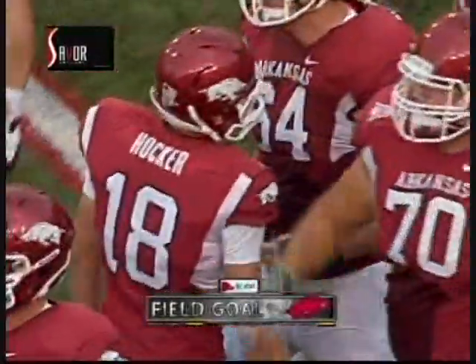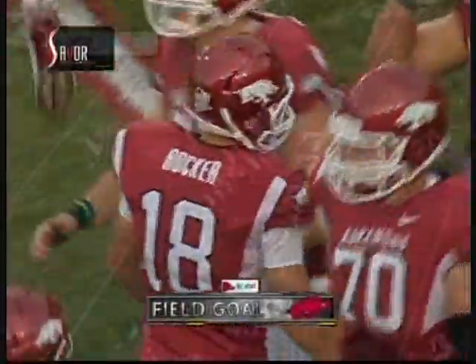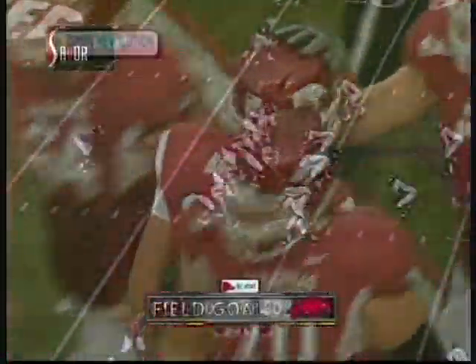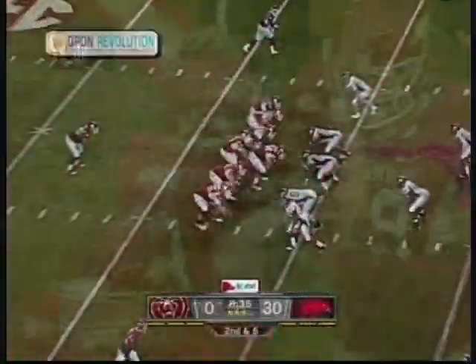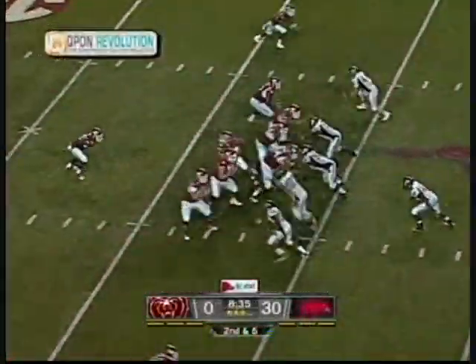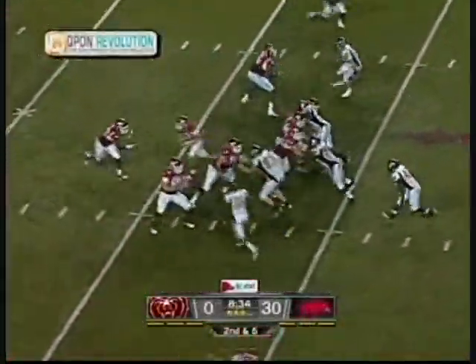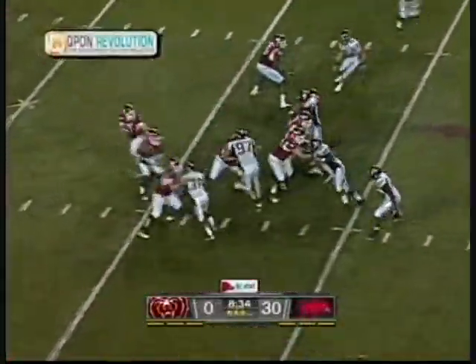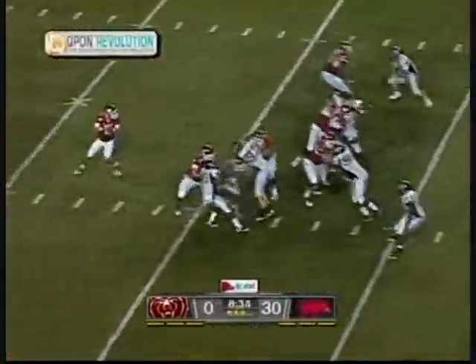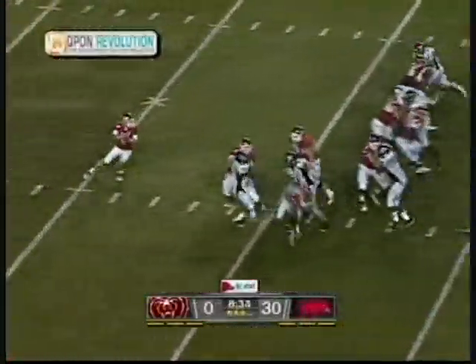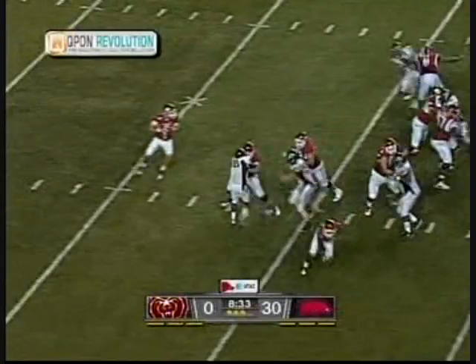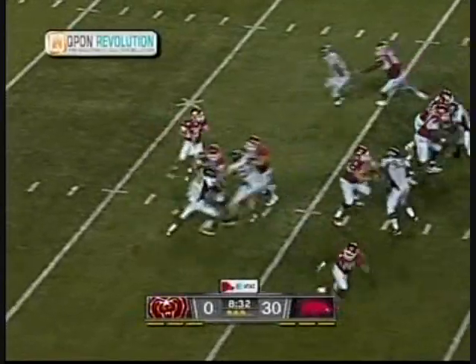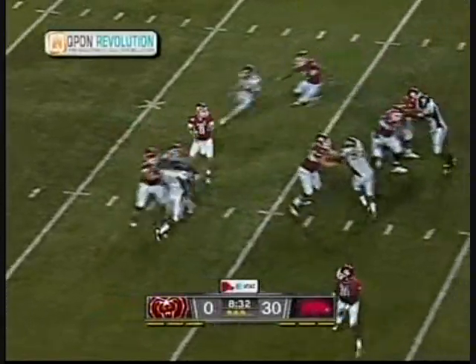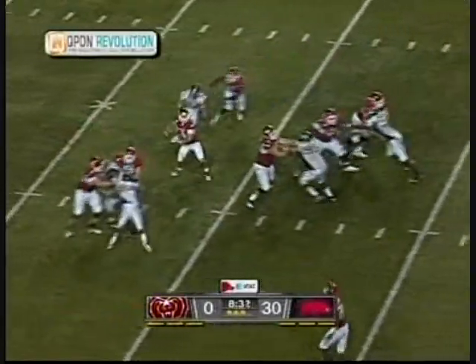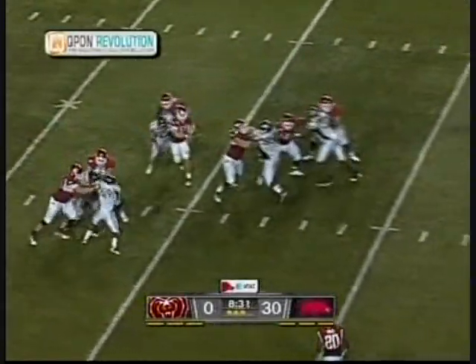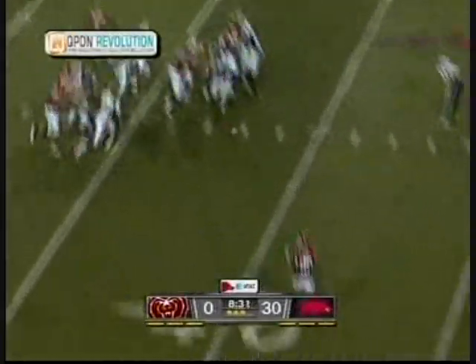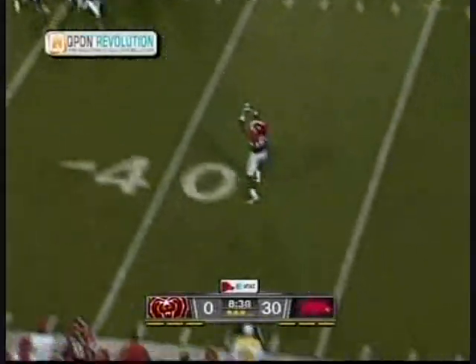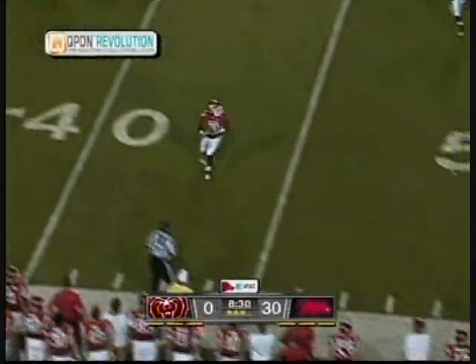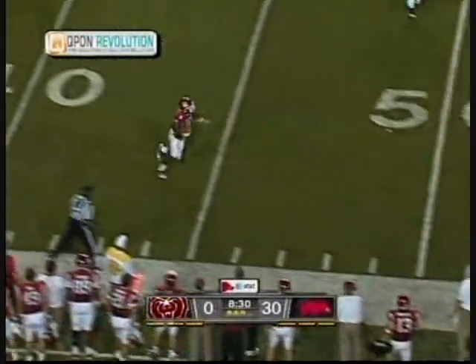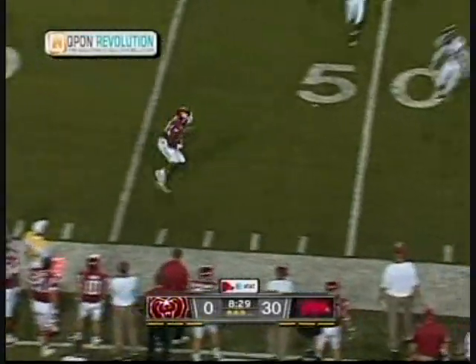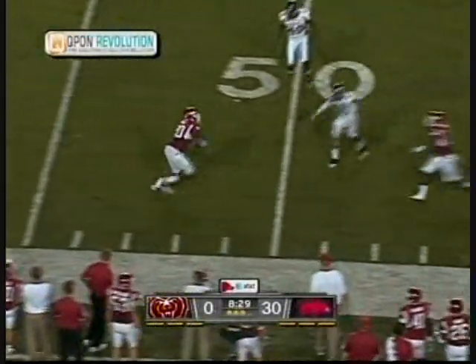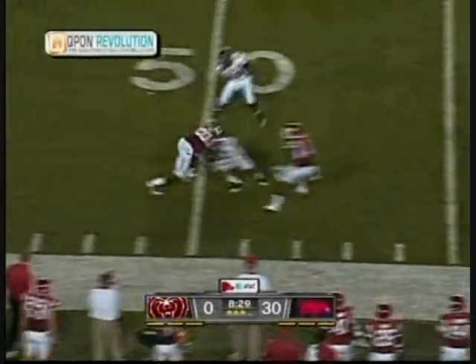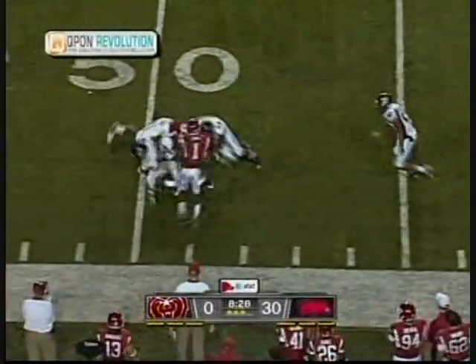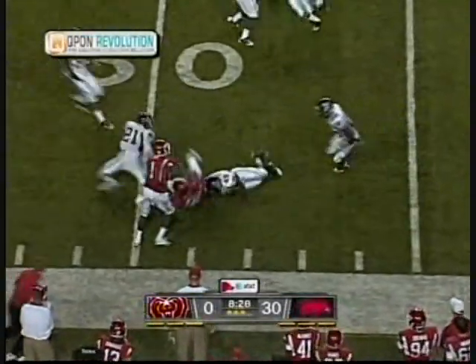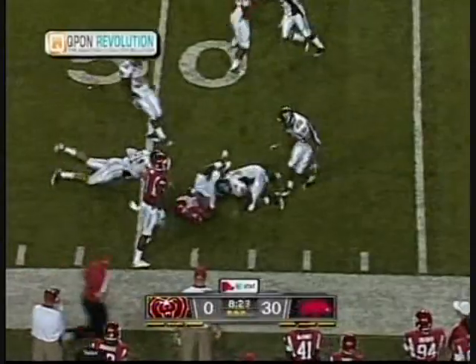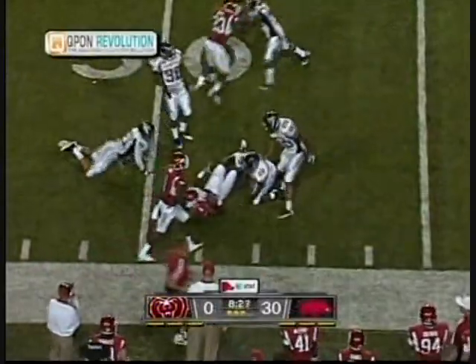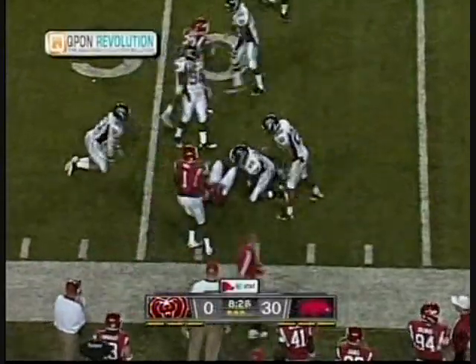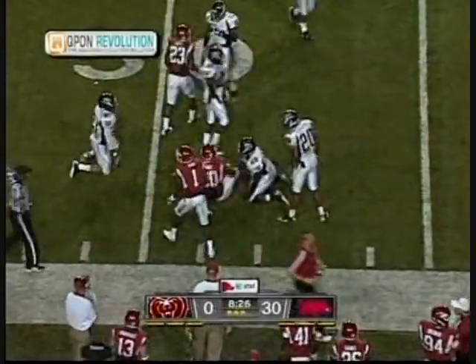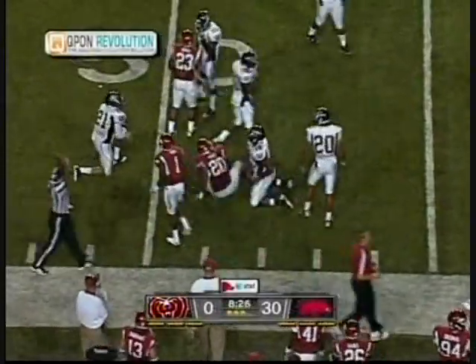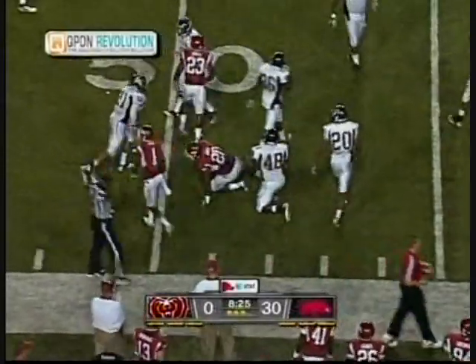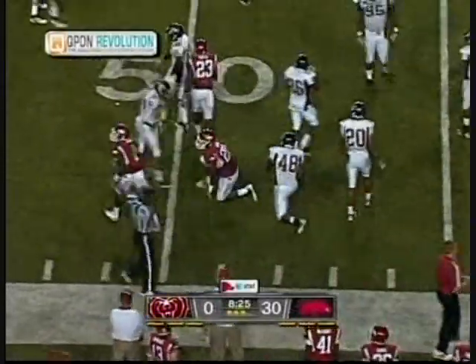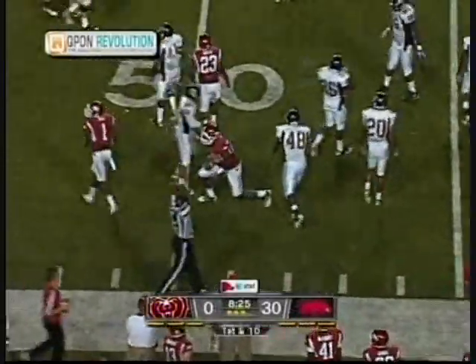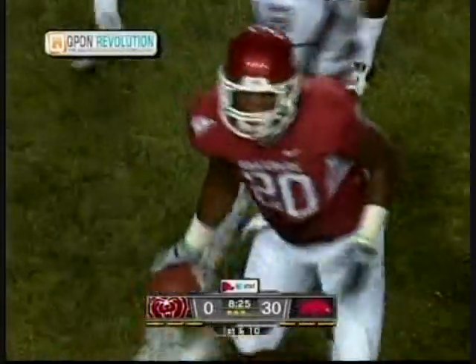Fourteen seconds left. Second down and six now on the play action. Wilson got pressure from behind, didn't see it, so he stood in there. Wingo makes the catch at the first down-yard marker and gets into Missouri State territory.